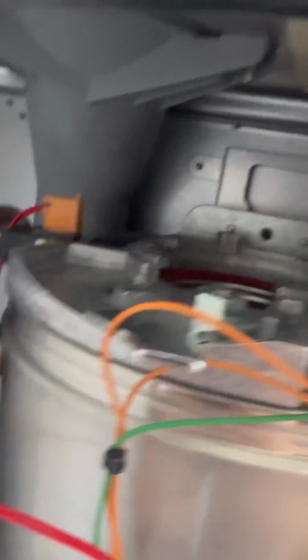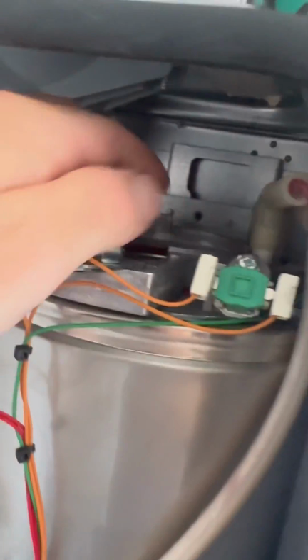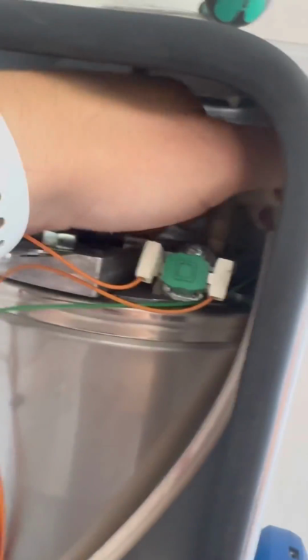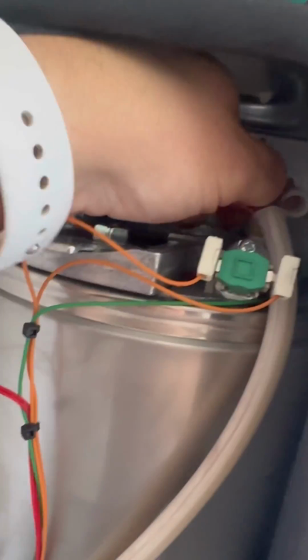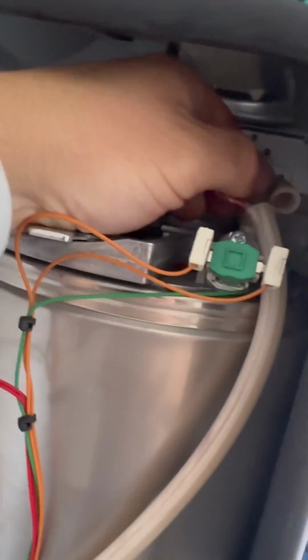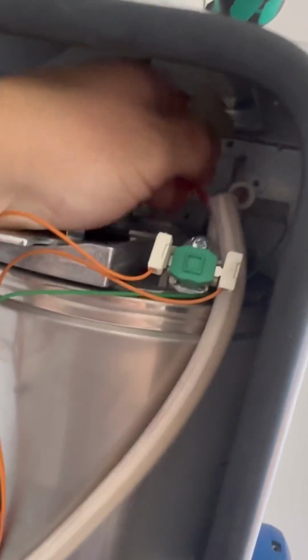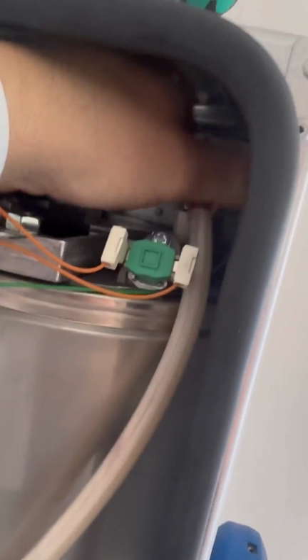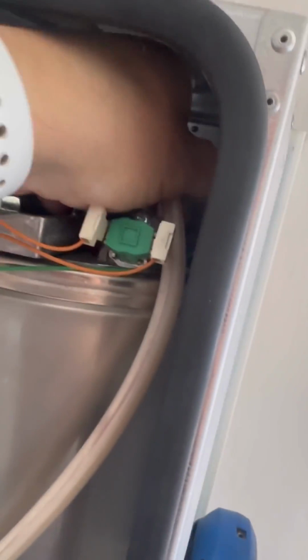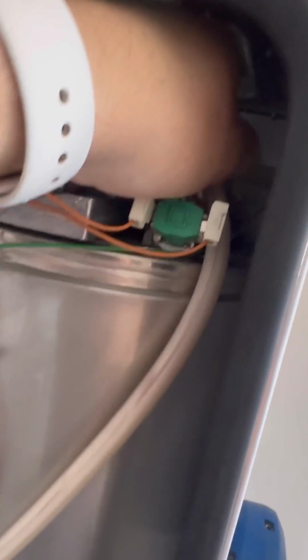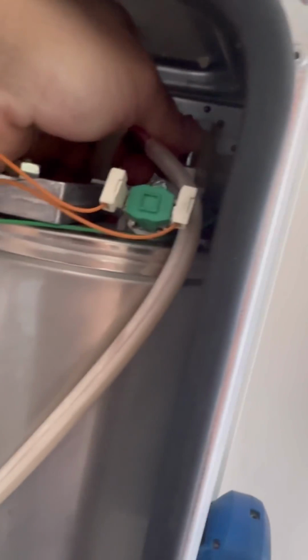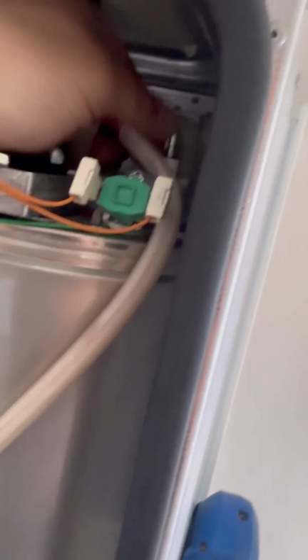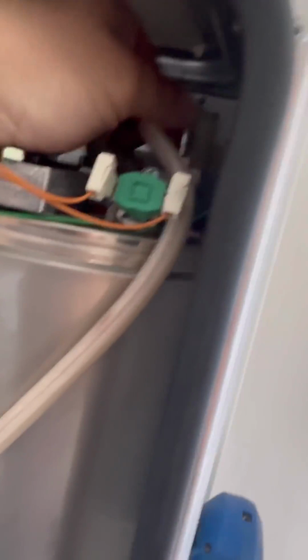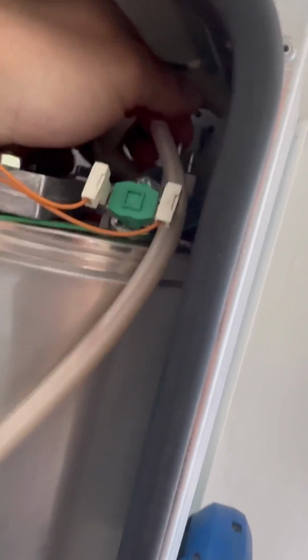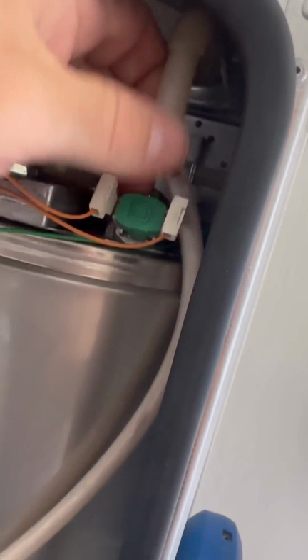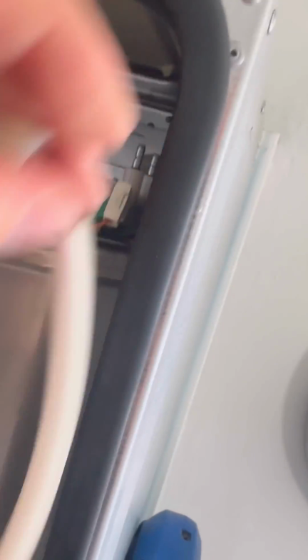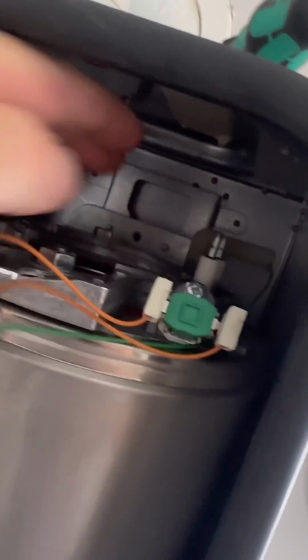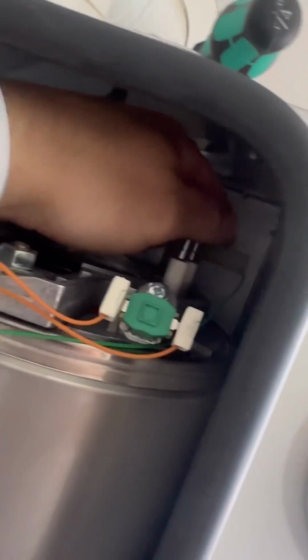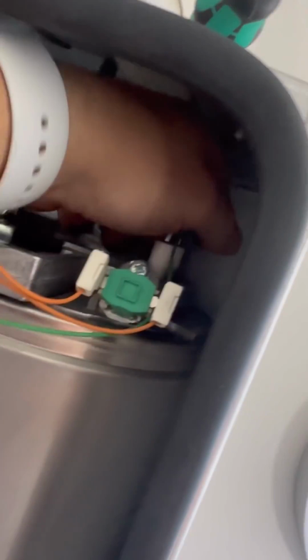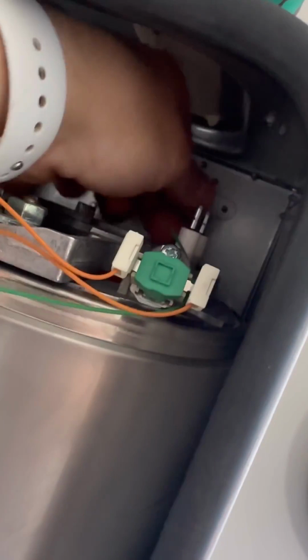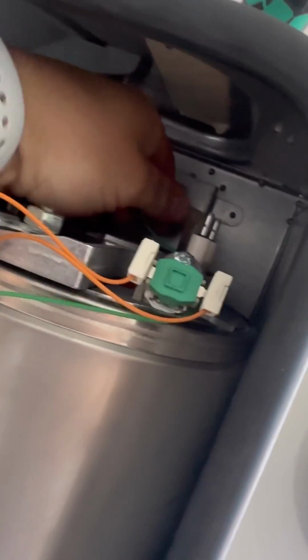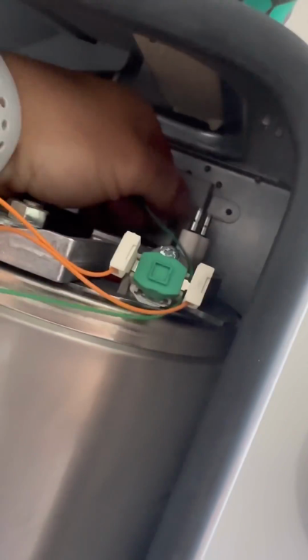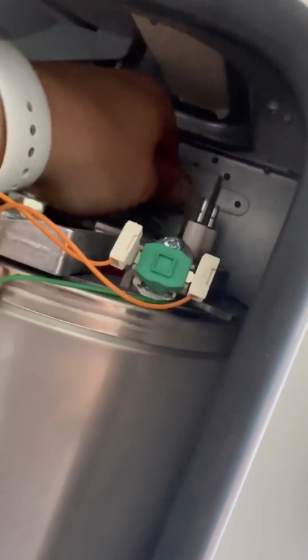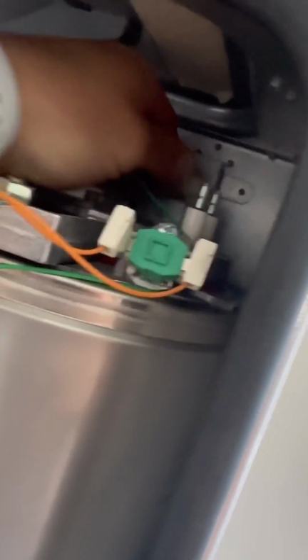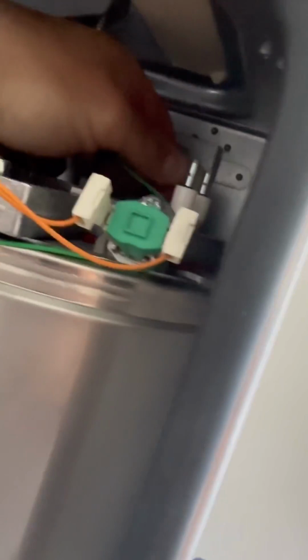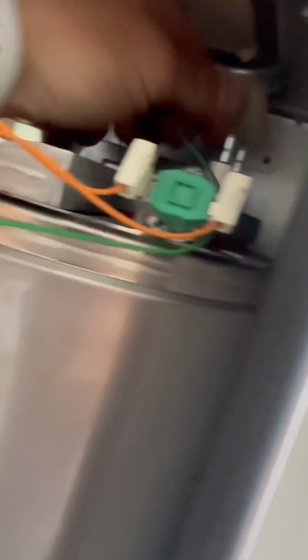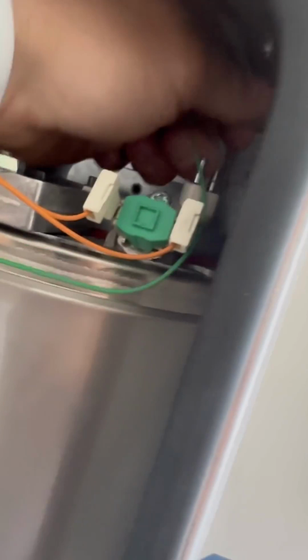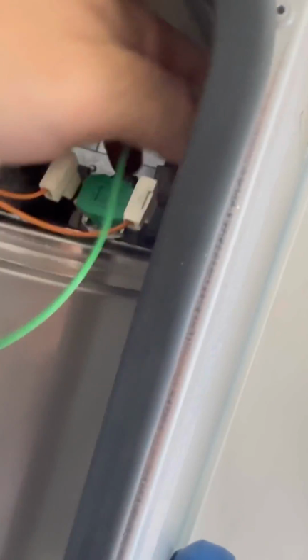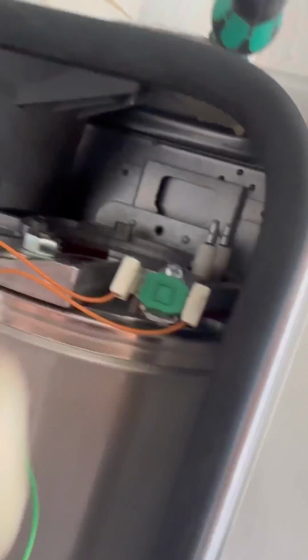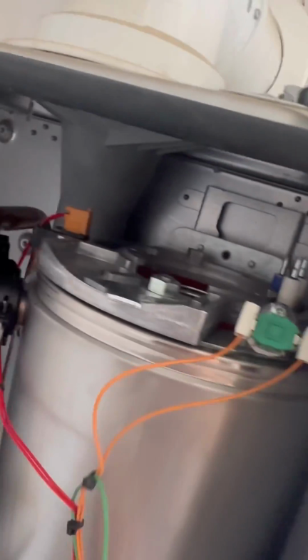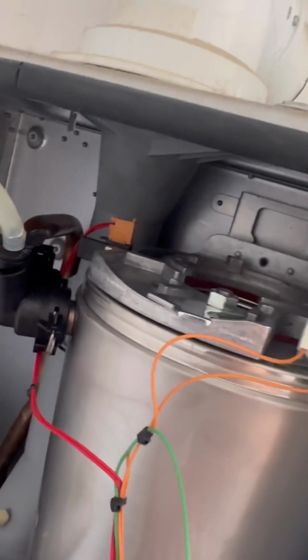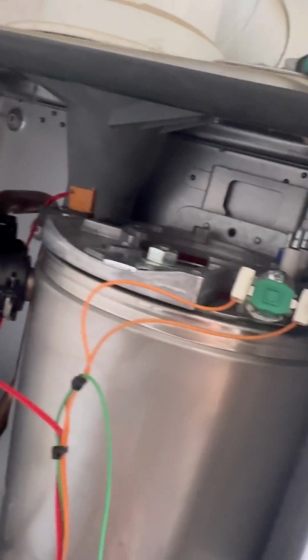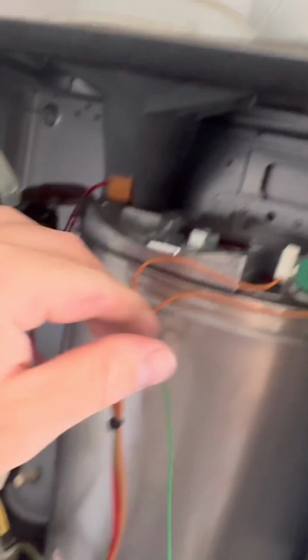My top tip is leave that nut connected — it will make it easier to get the electrode leads and the flame rectification leads off. It gives you plenty of room to get your hand in there, give it a wobble and pull it out while the plate is still clamped down.